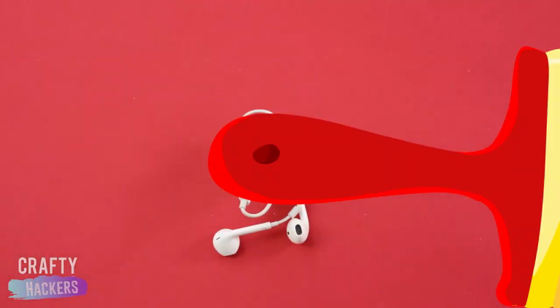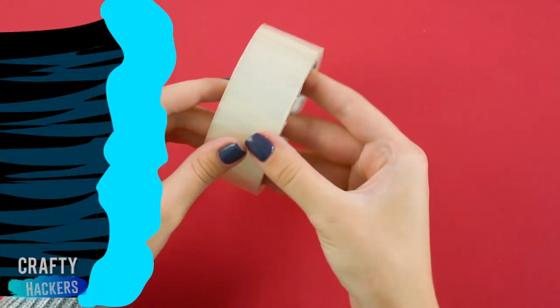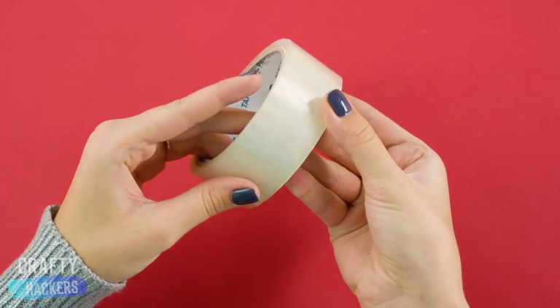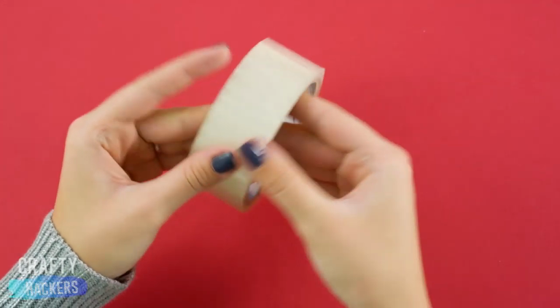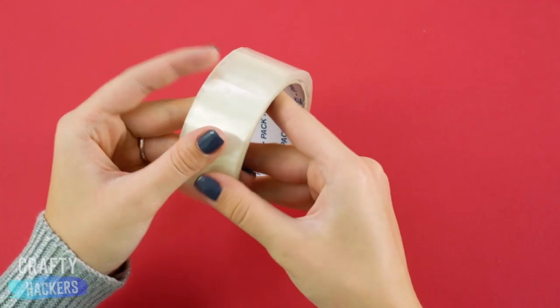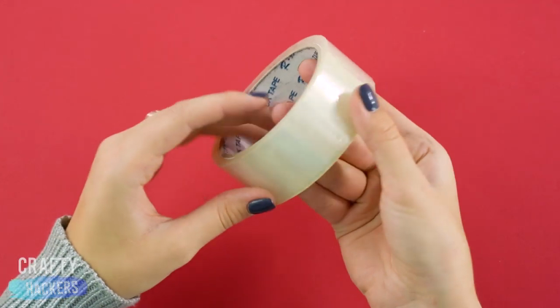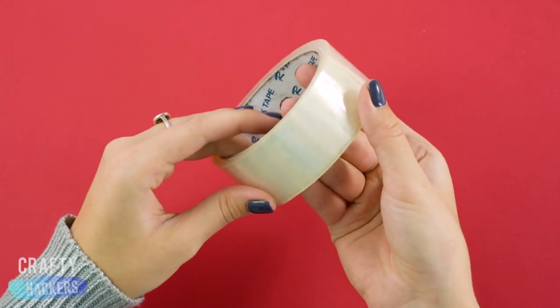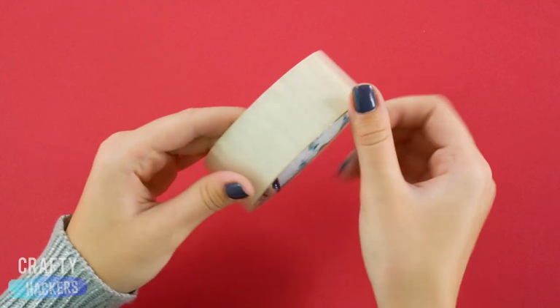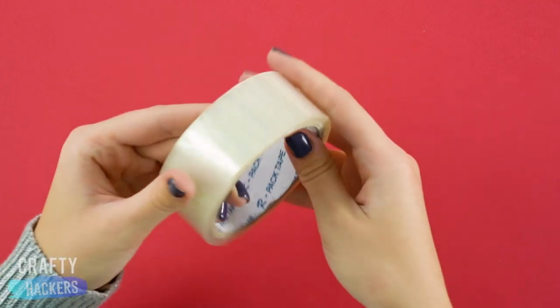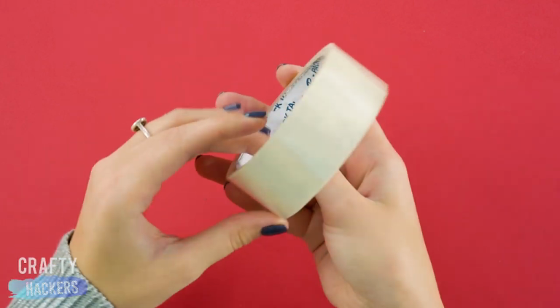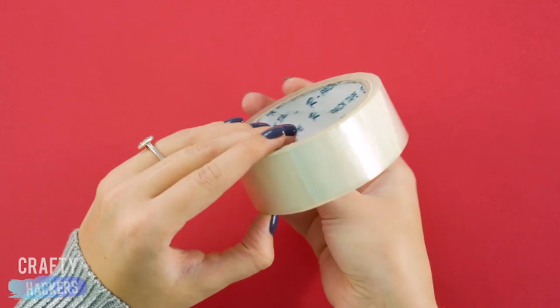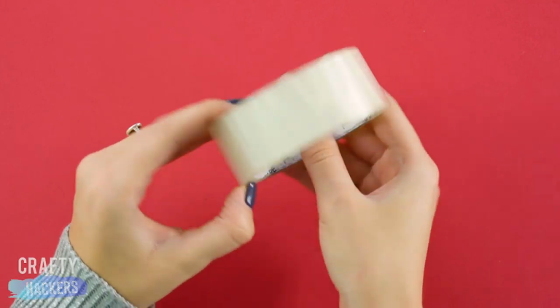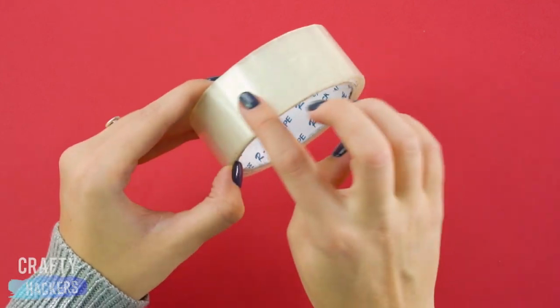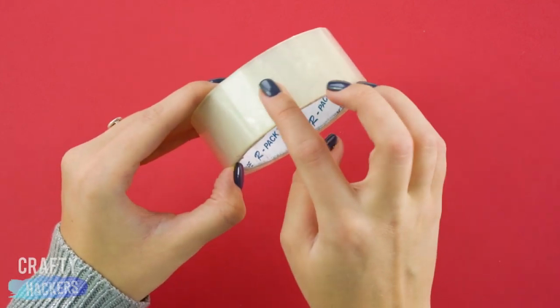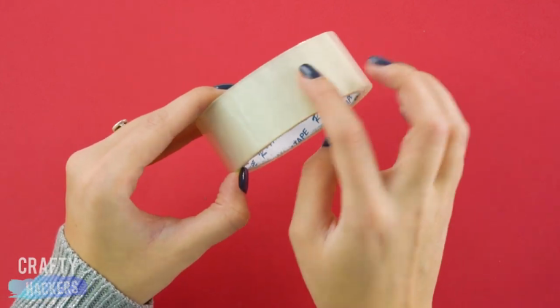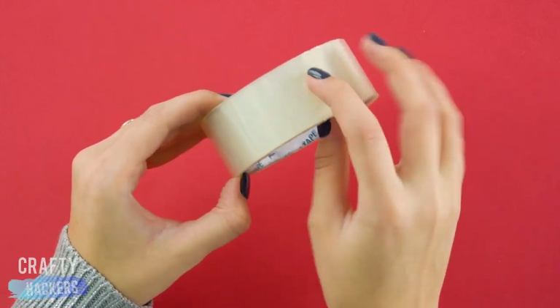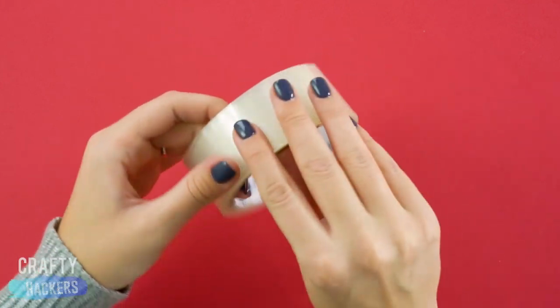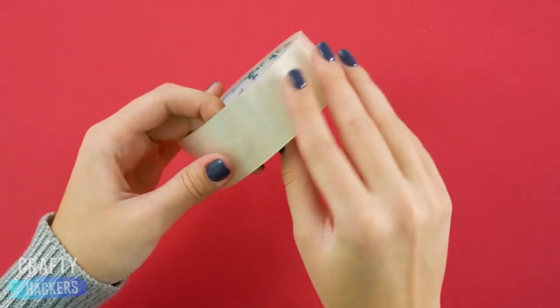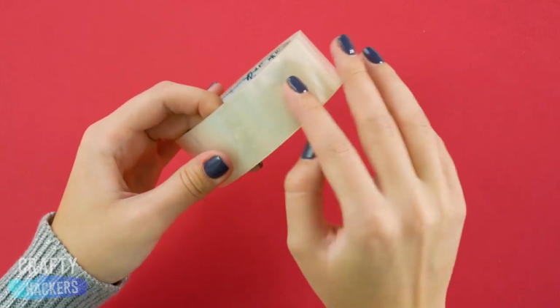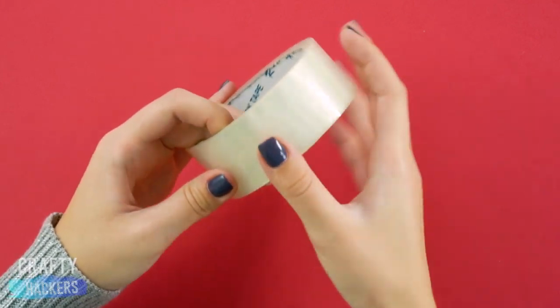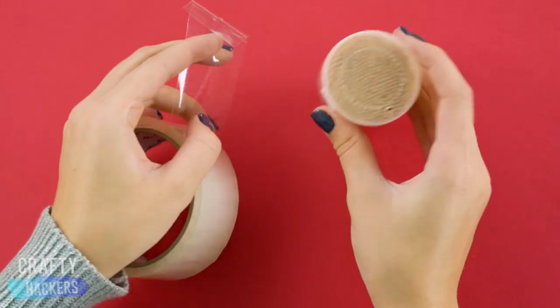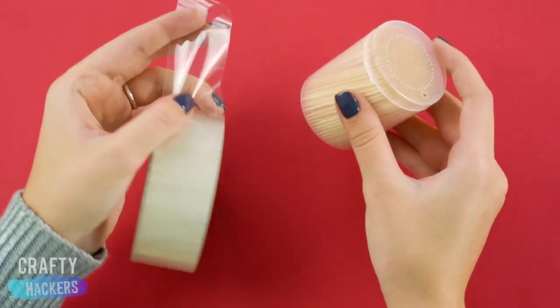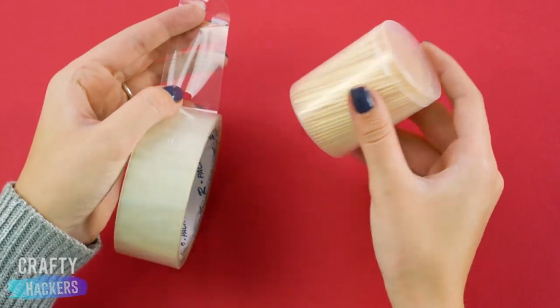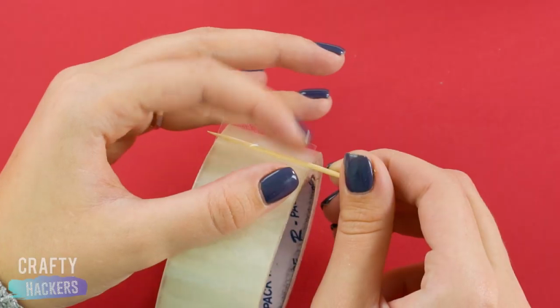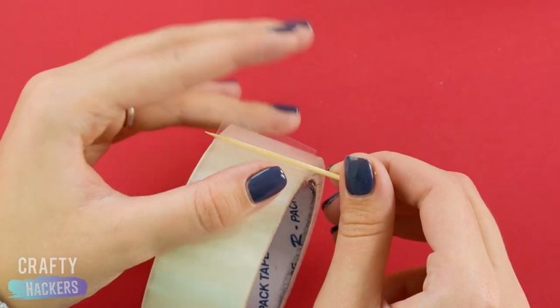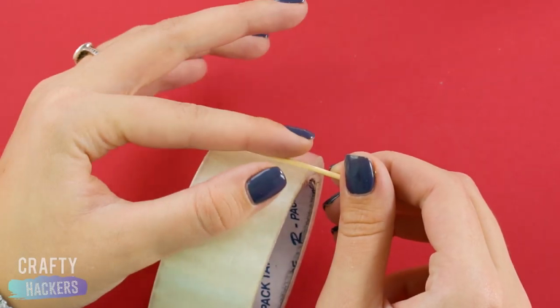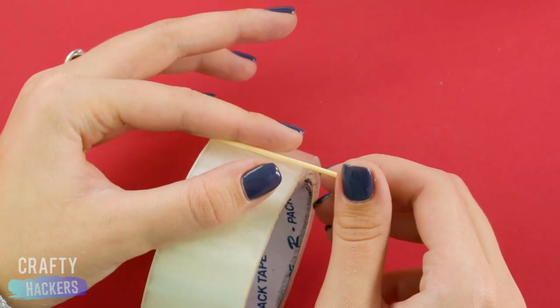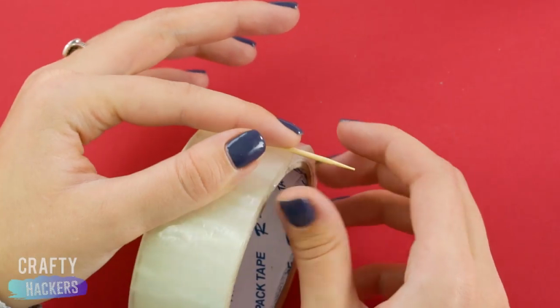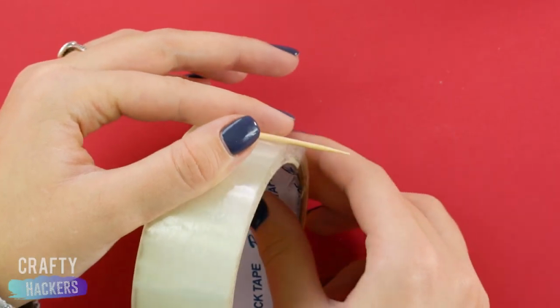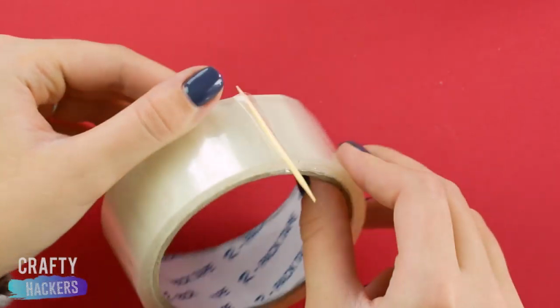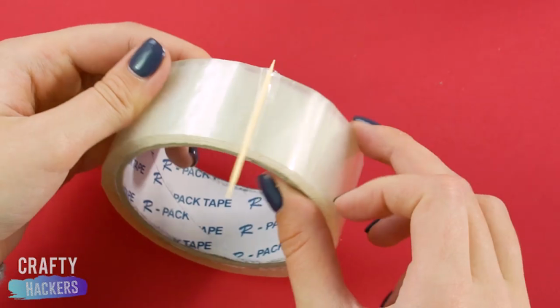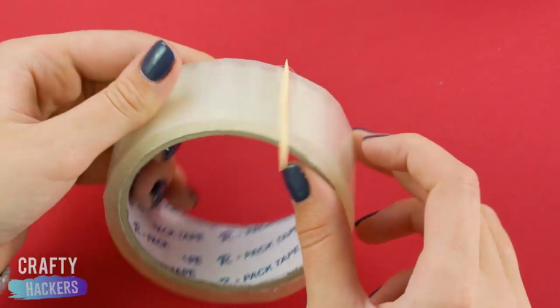You know how hard it is to find the end of a tape roll? All you need is a toothpick stuck to the end of your tape and you'll be able to find it easily.